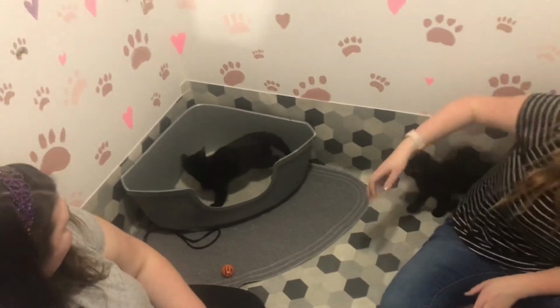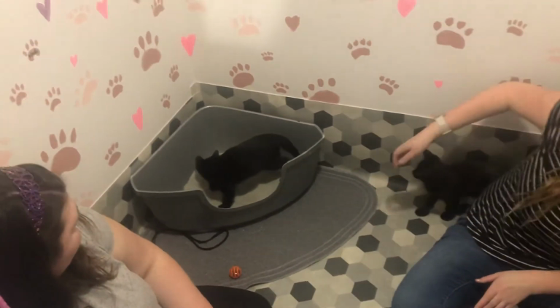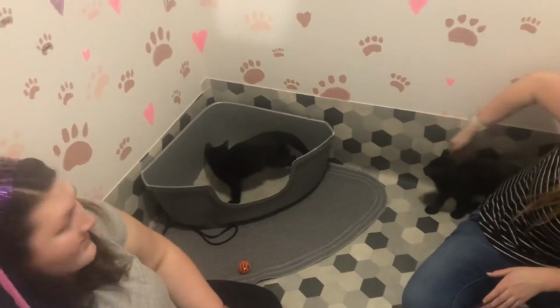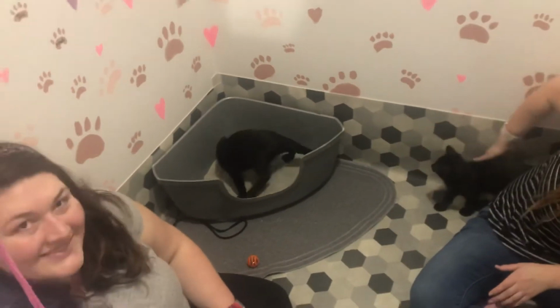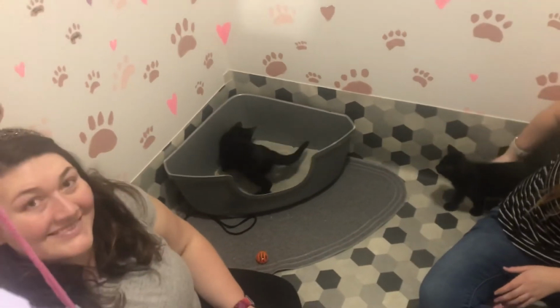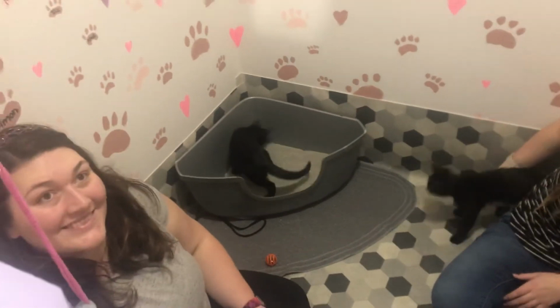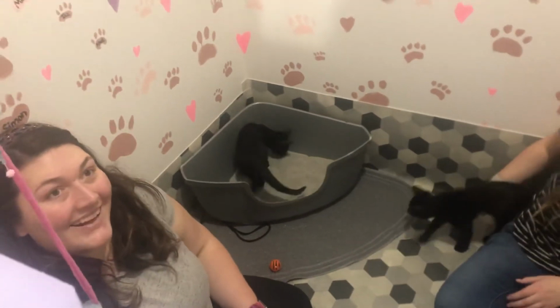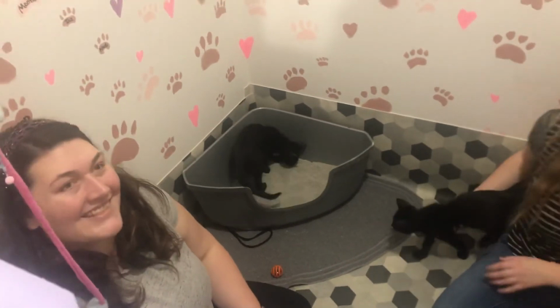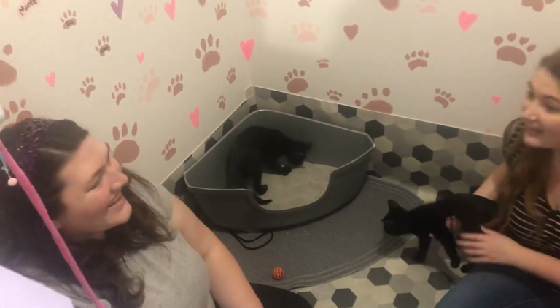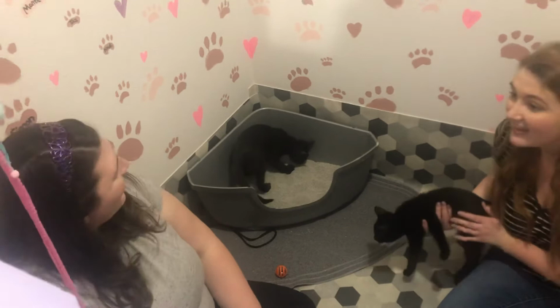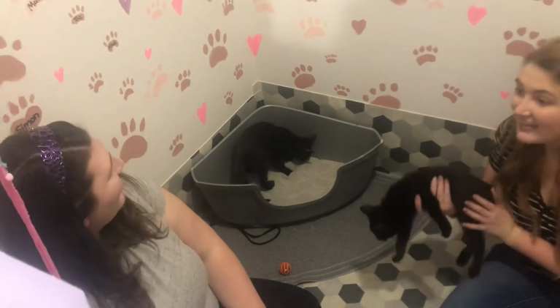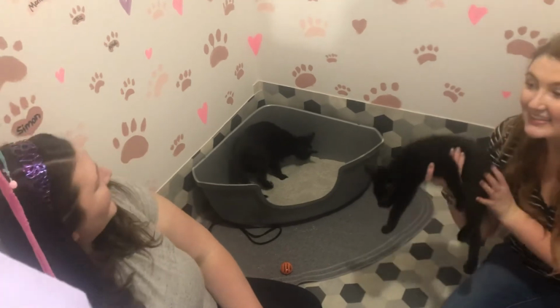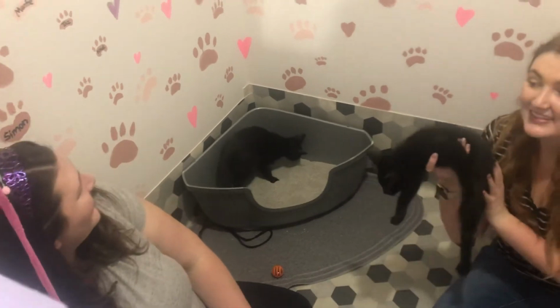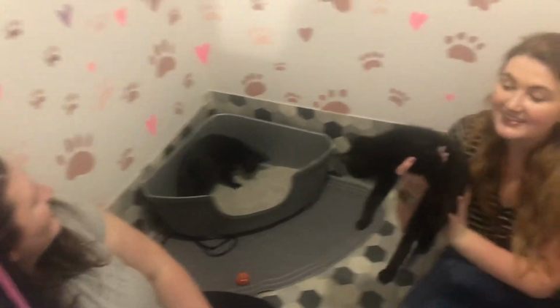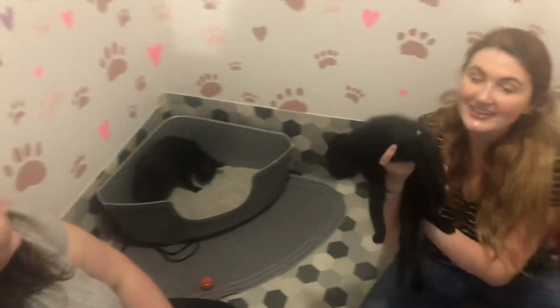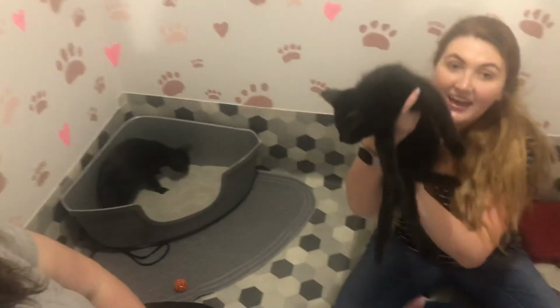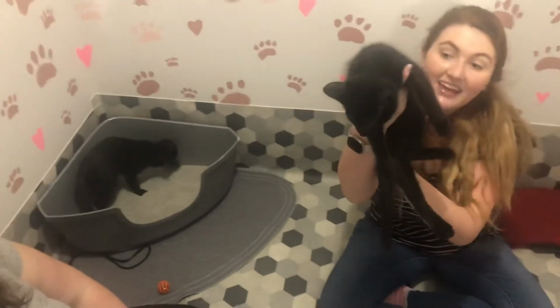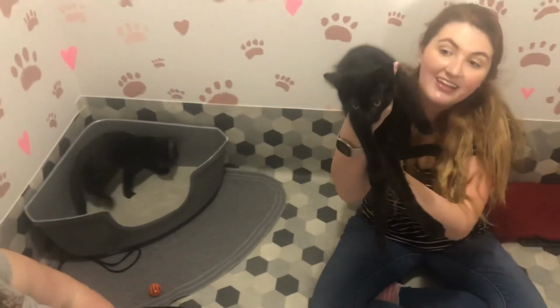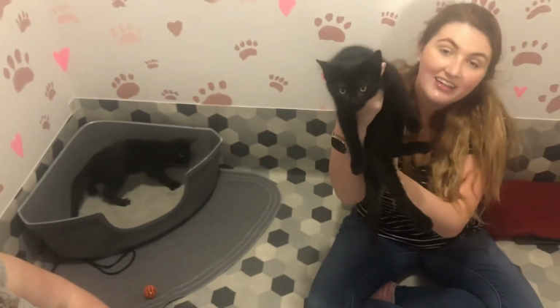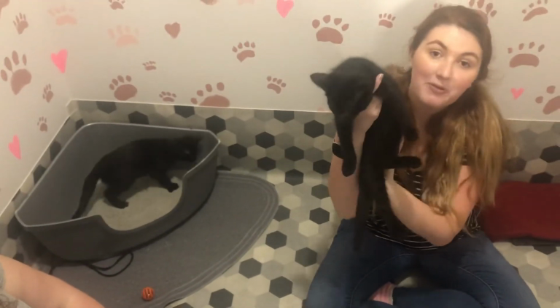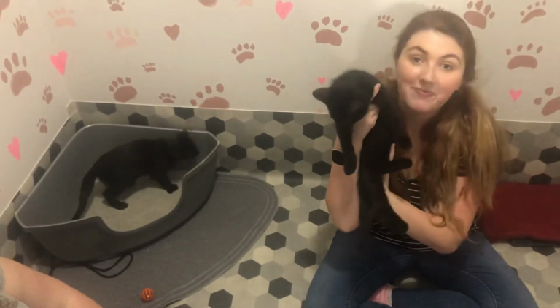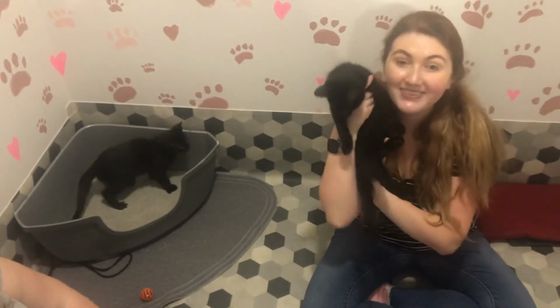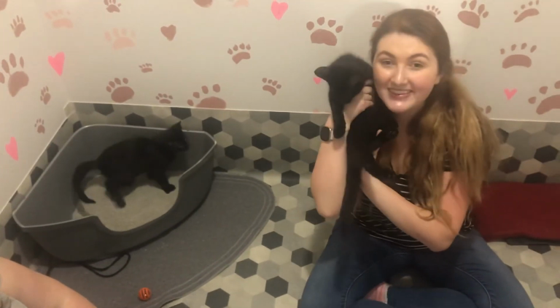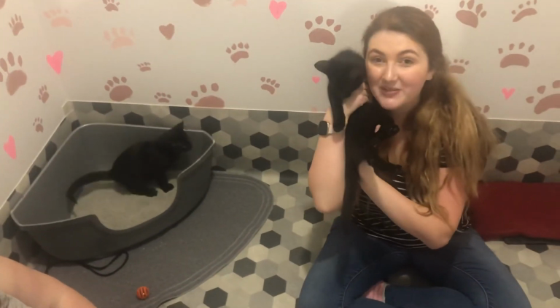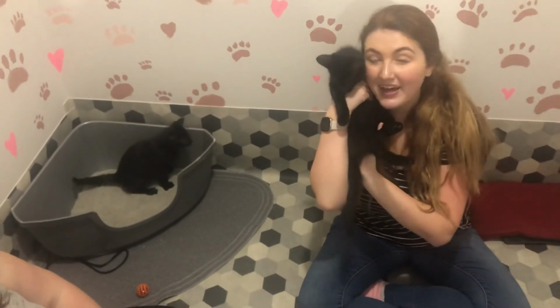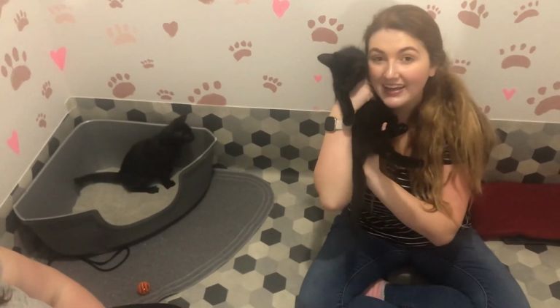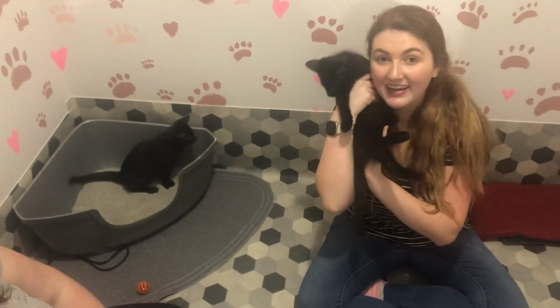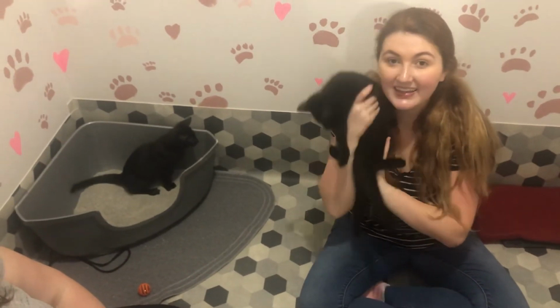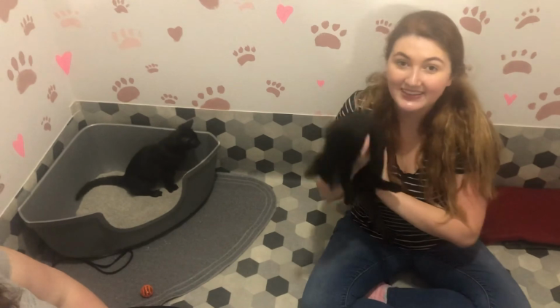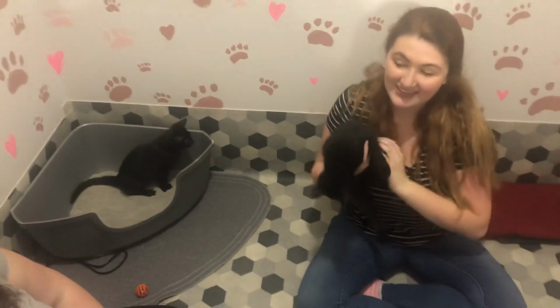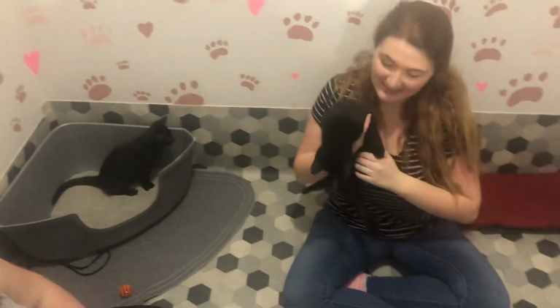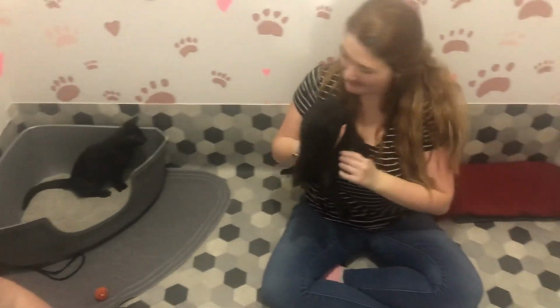Rachel, are you so excited to have your closet changed? I'm so happy. Yay. Bye little guys. Bye. She said I need a private moment.